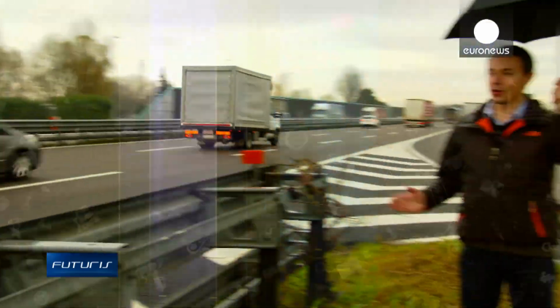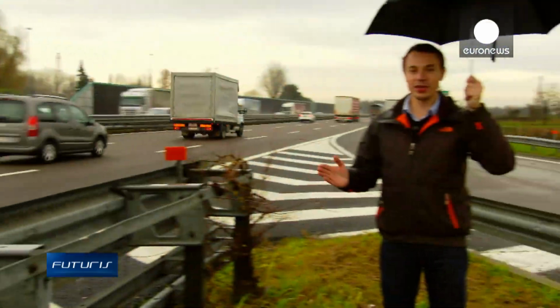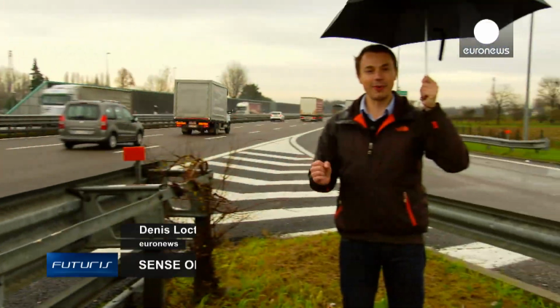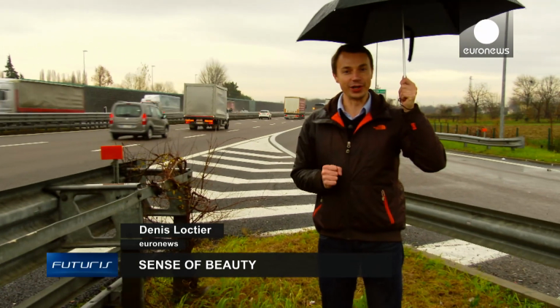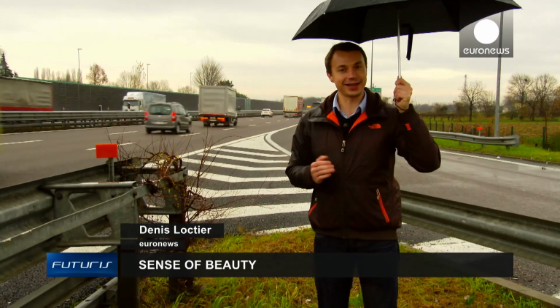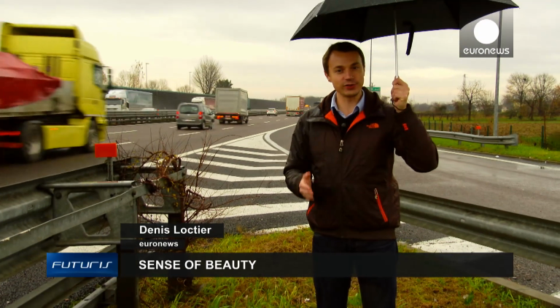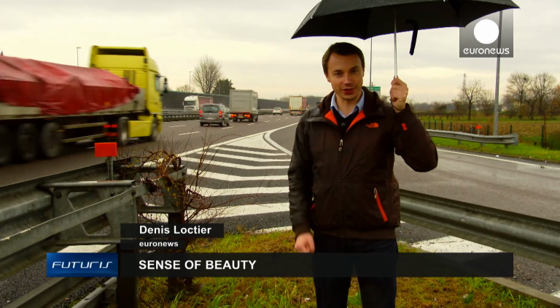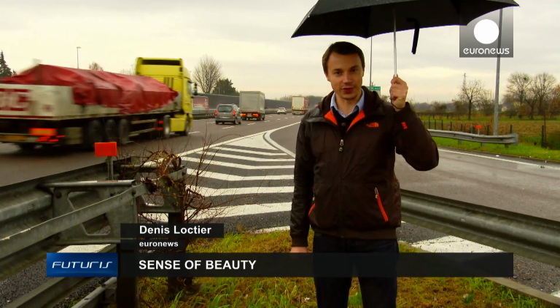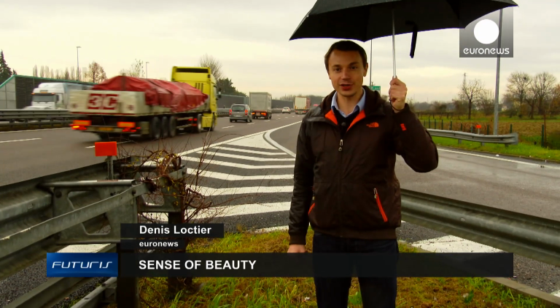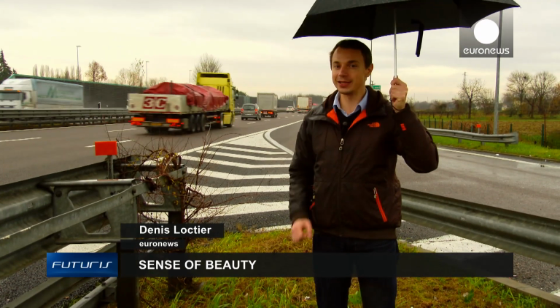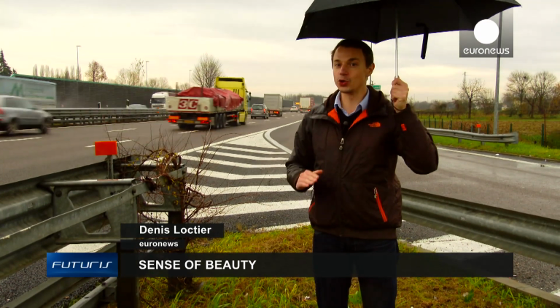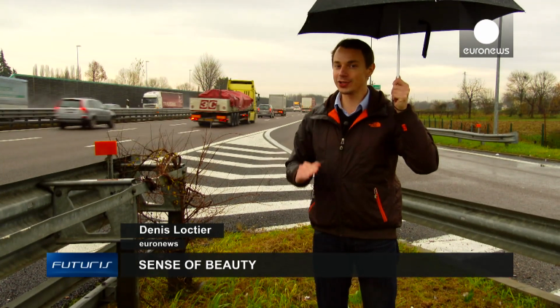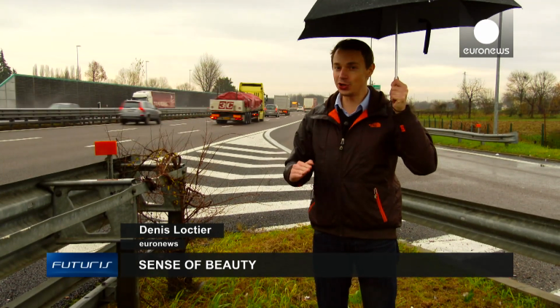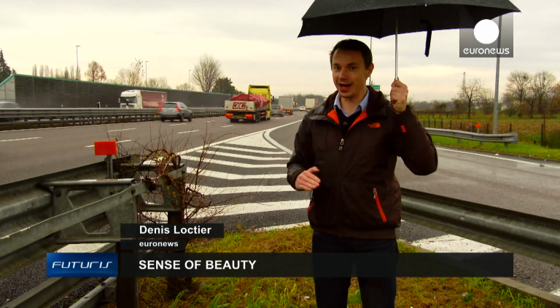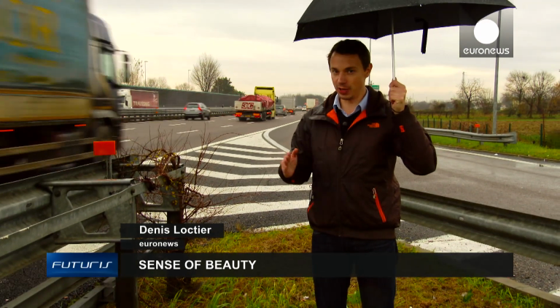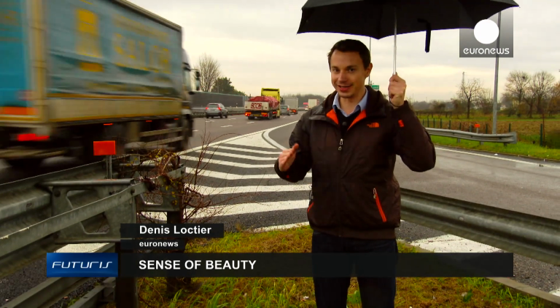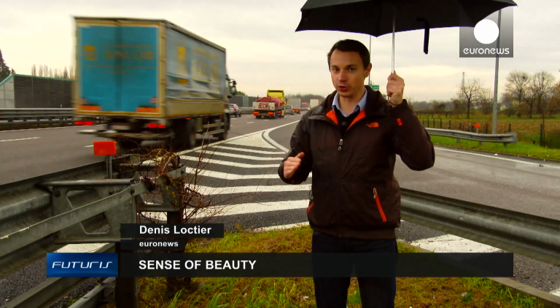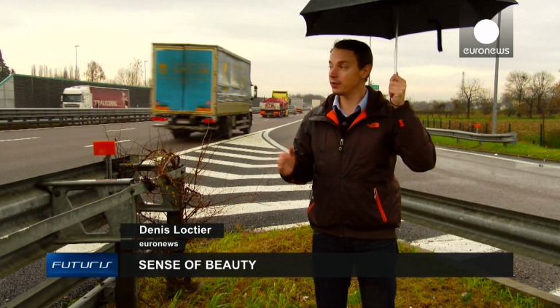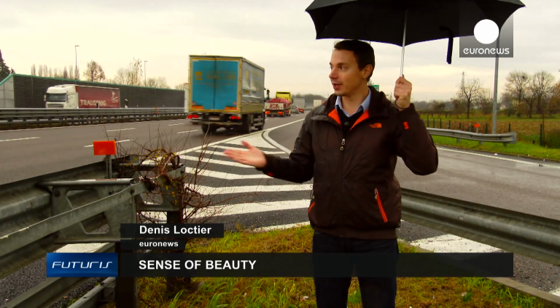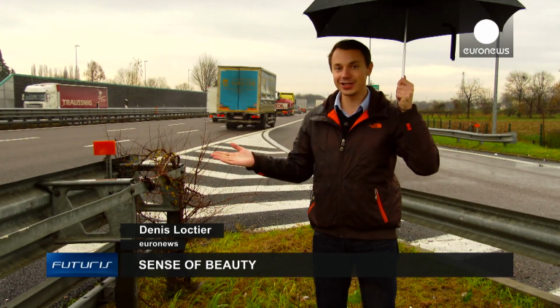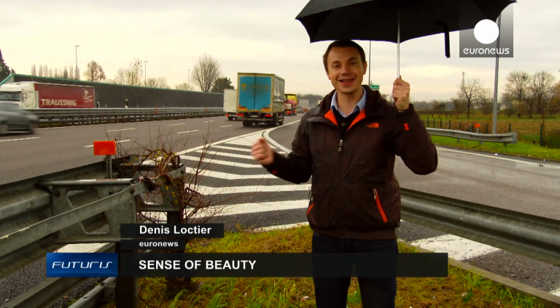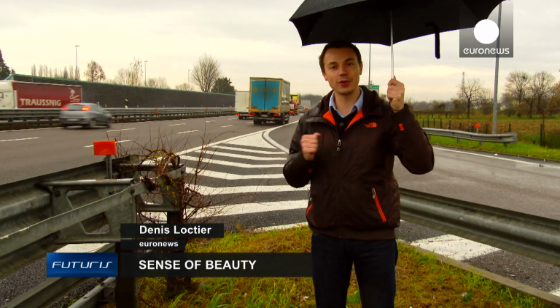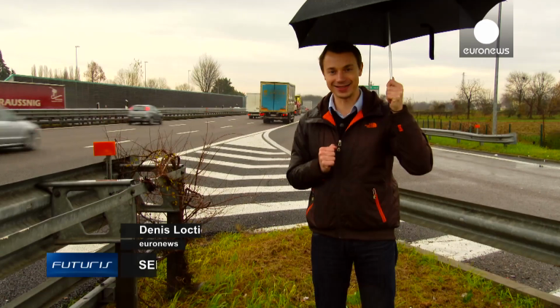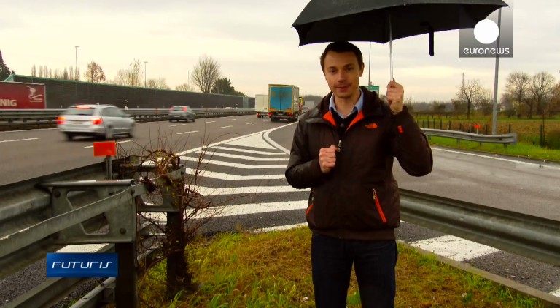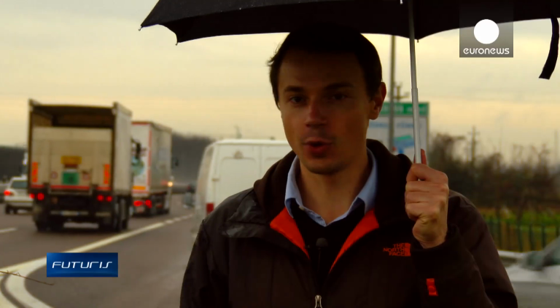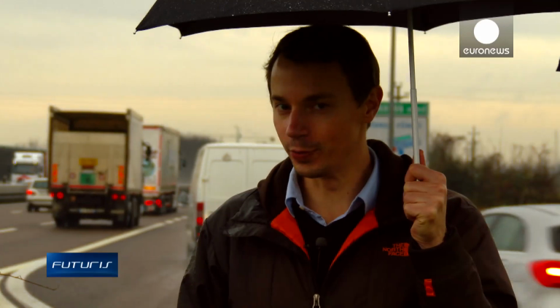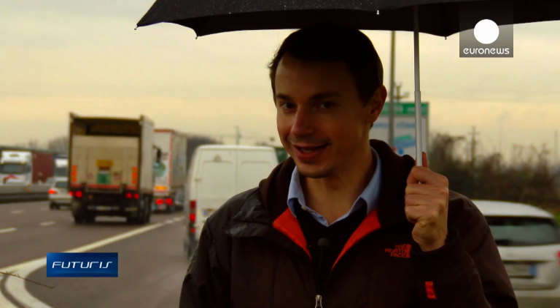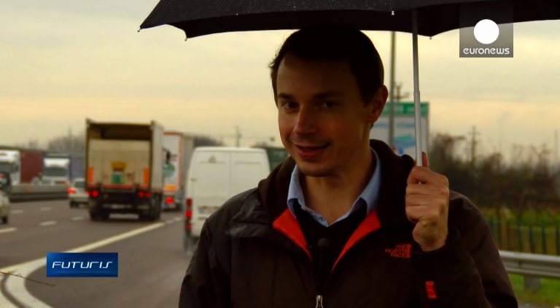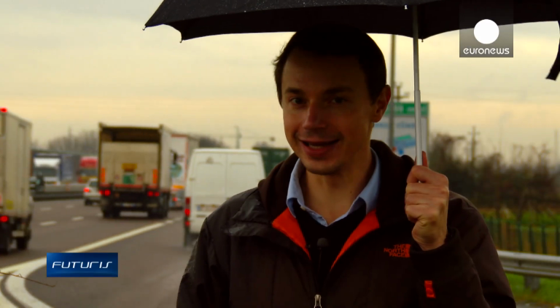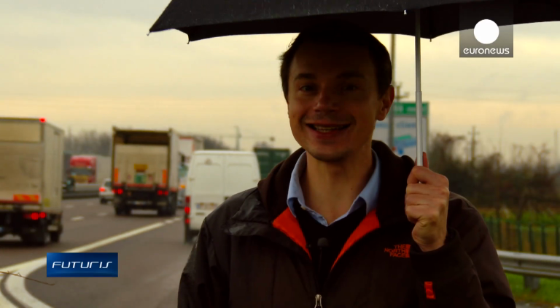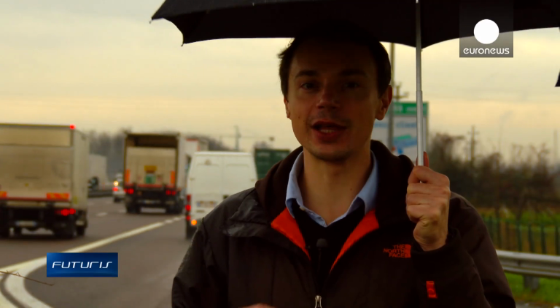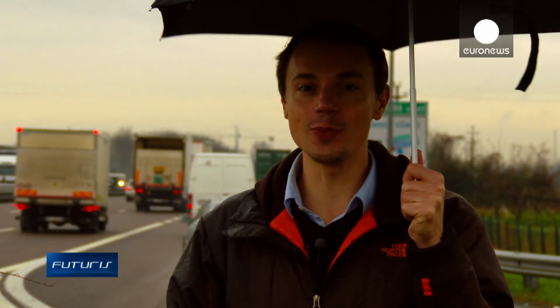Whatever the weather, the painting inside the truck must be securely protected from changes in temperature, humidity, and vibration. Sensors monitor it the whole way.